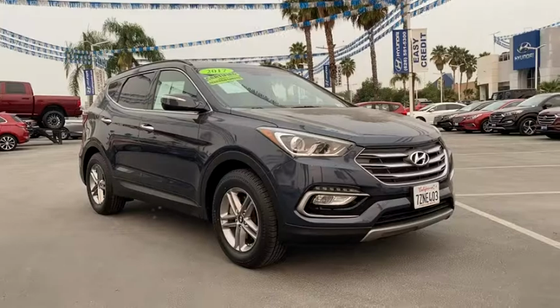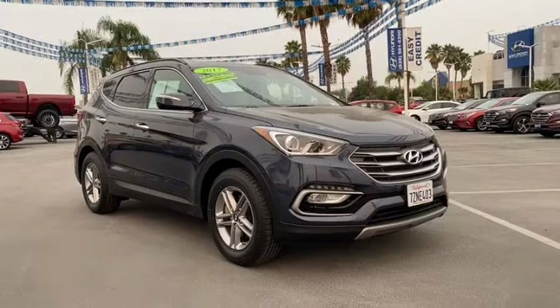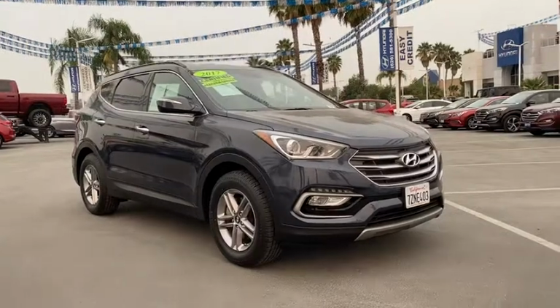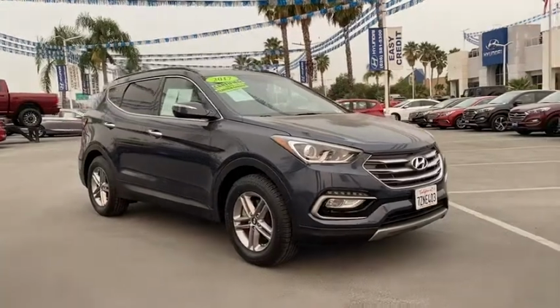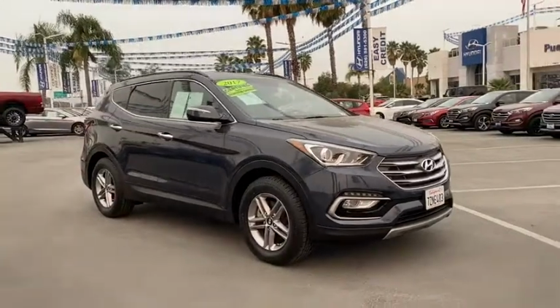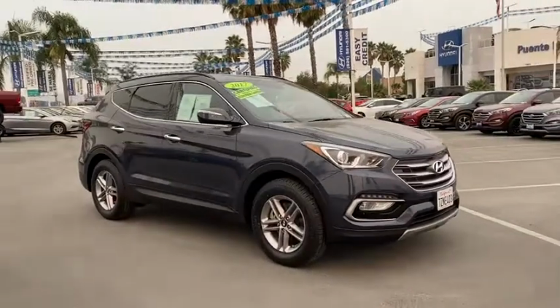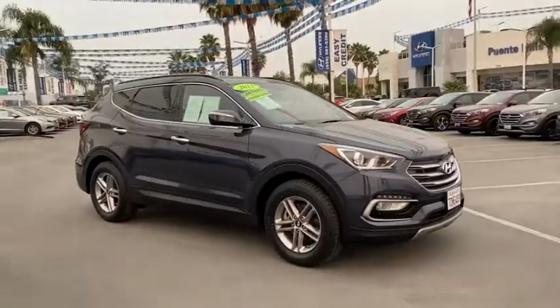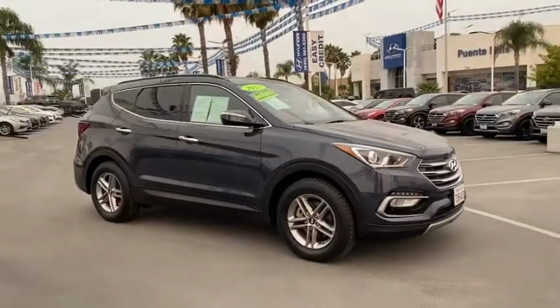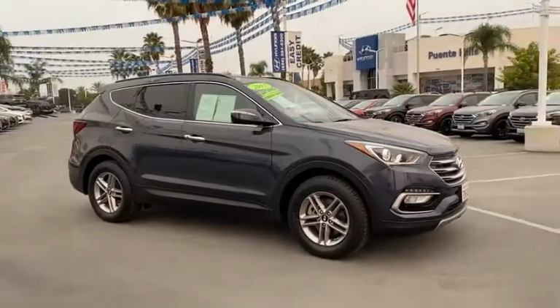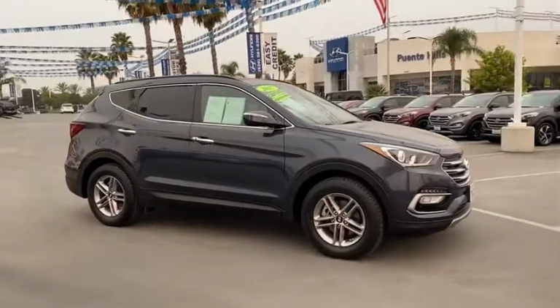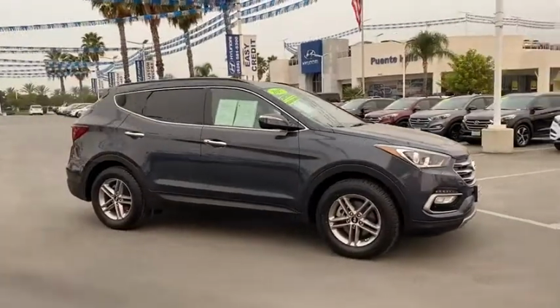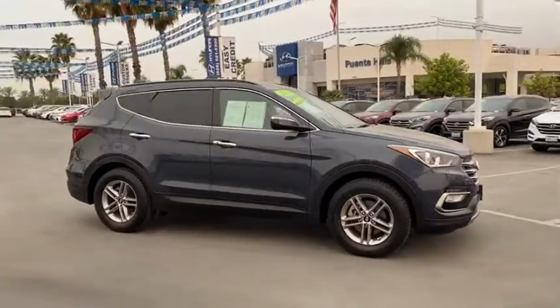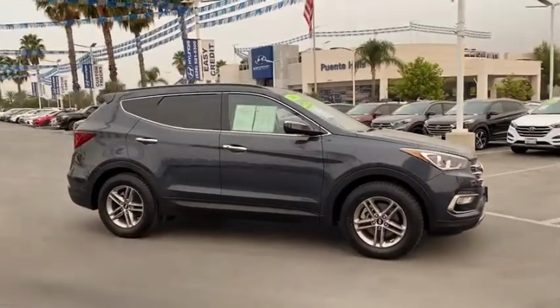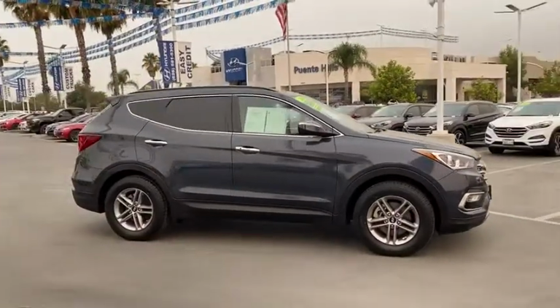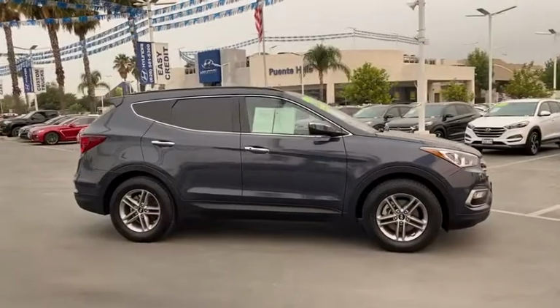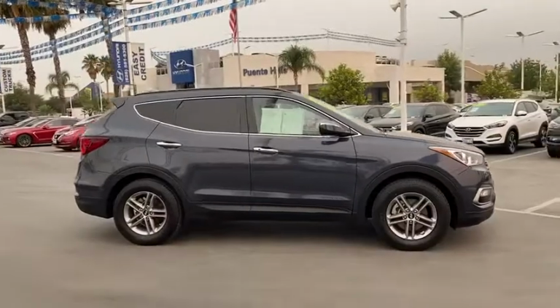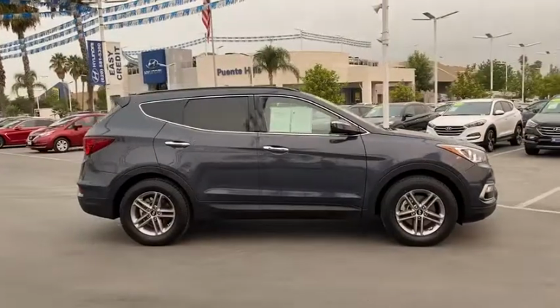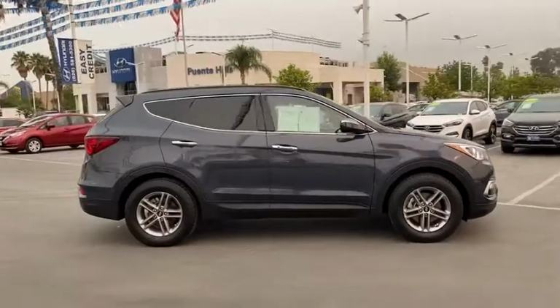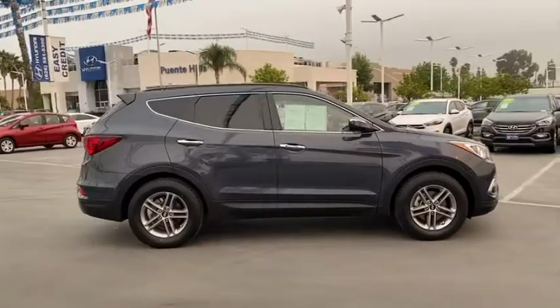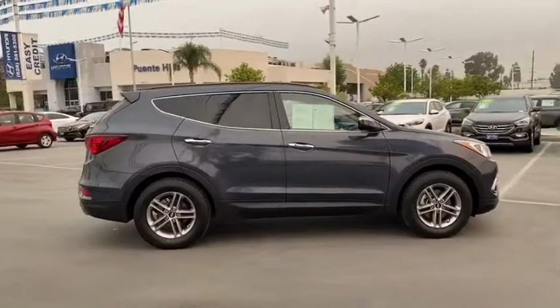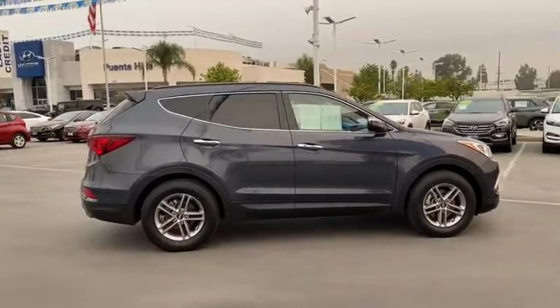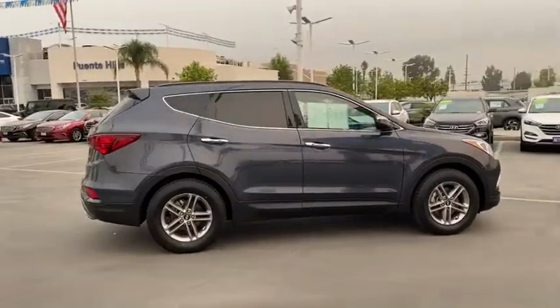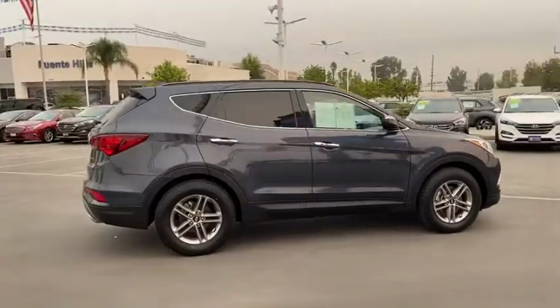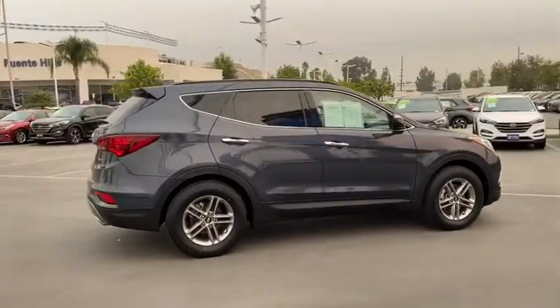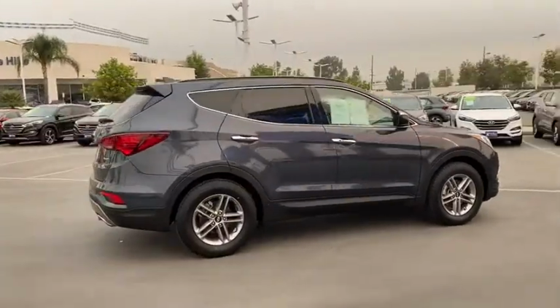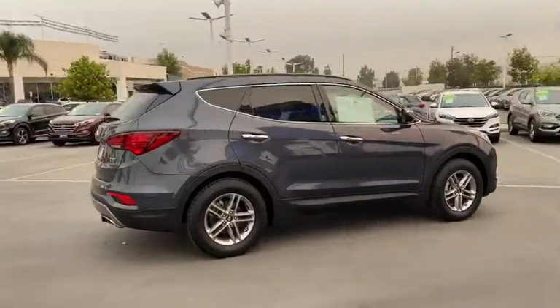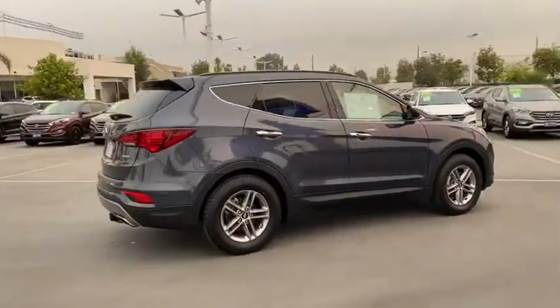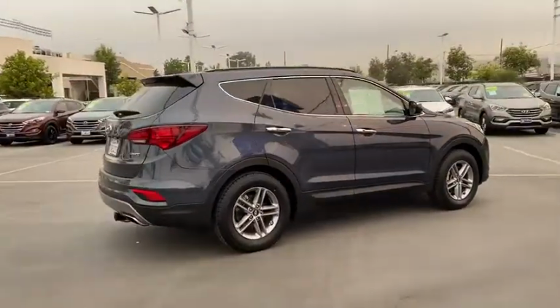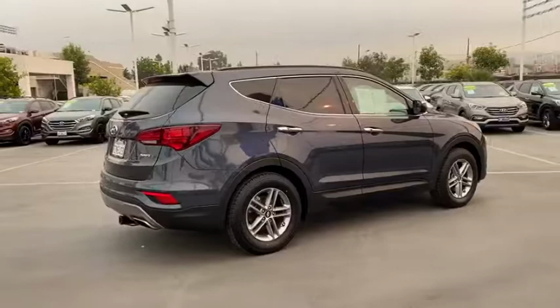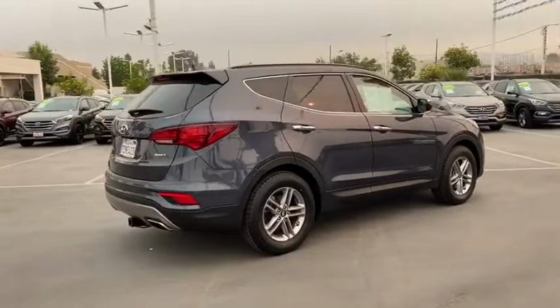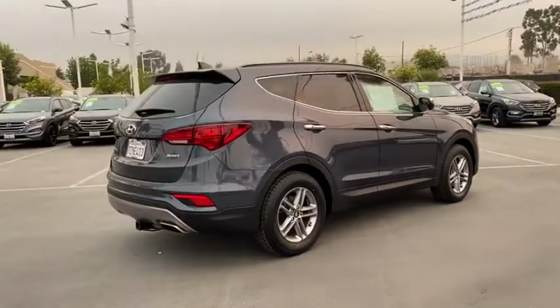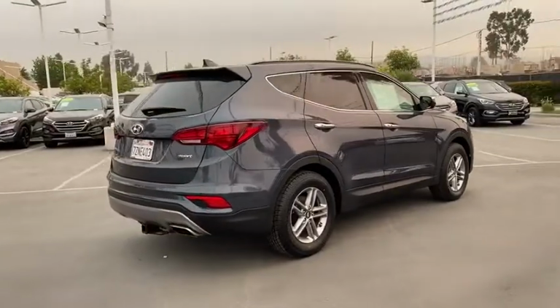Come test drive the 2017 Hyundai Santa Fe. Style, quality, performance, value — need we say more? This vehicle has less than 40,000 miles.